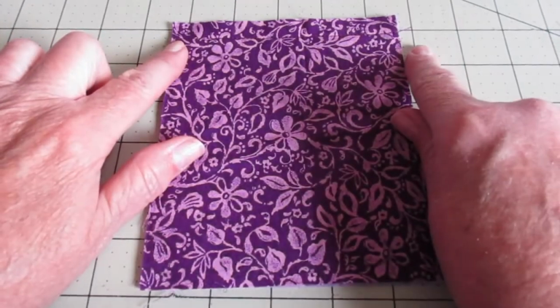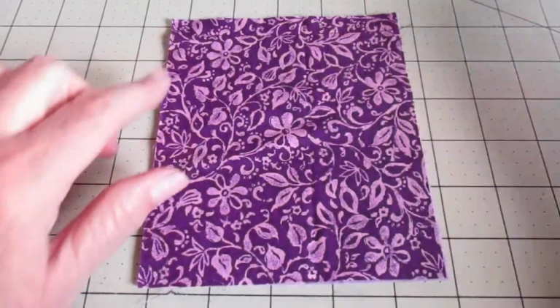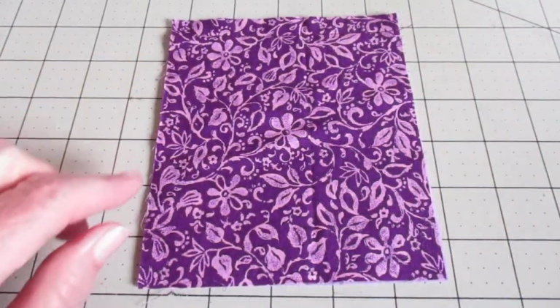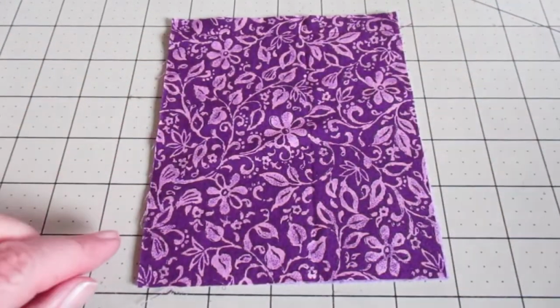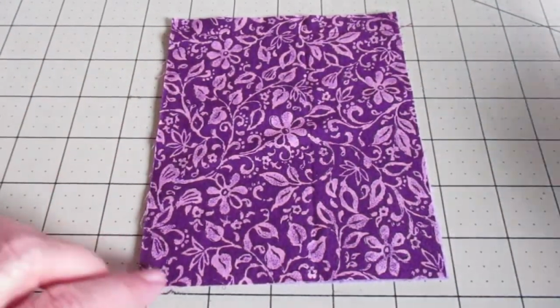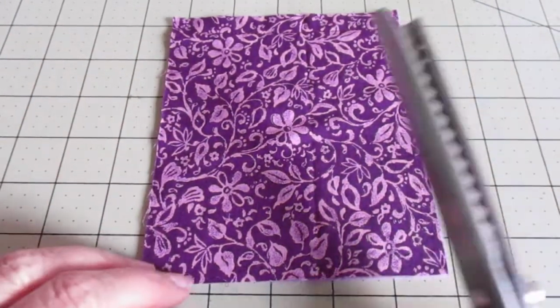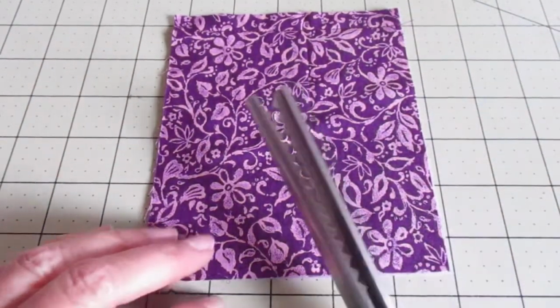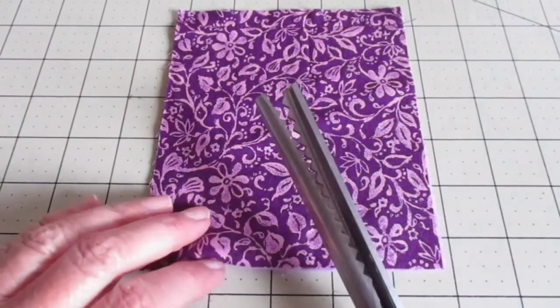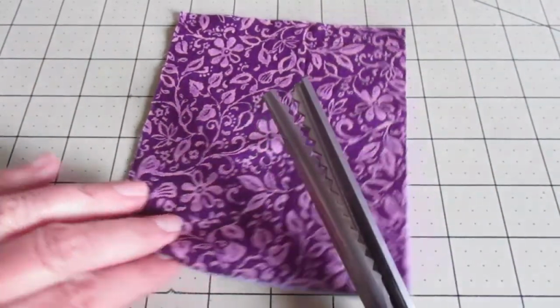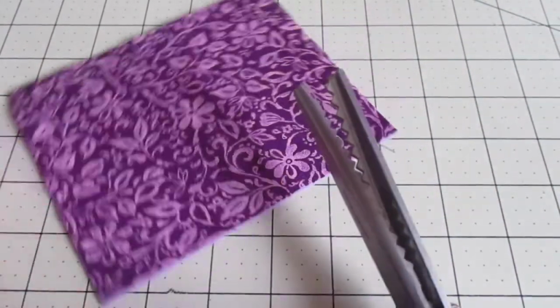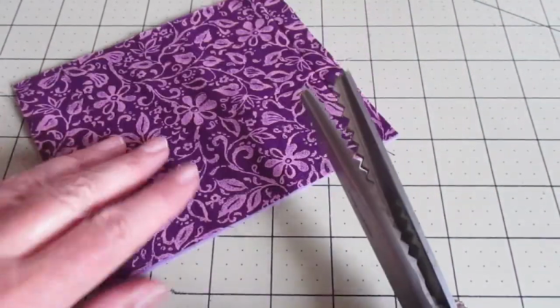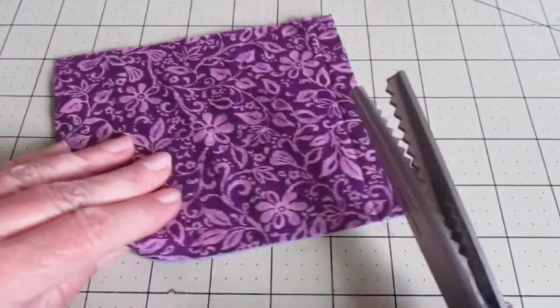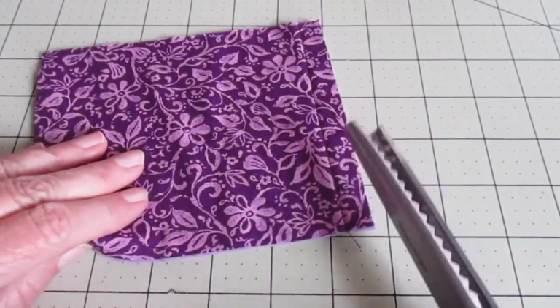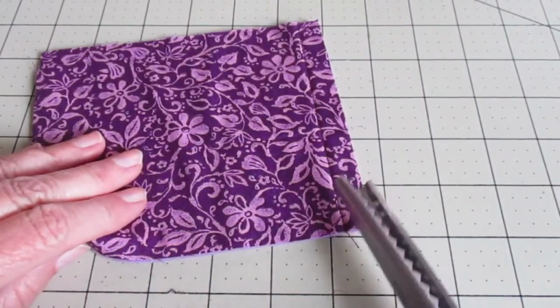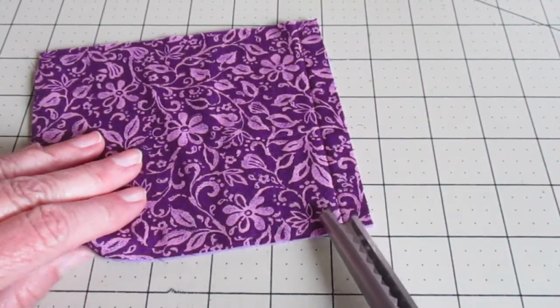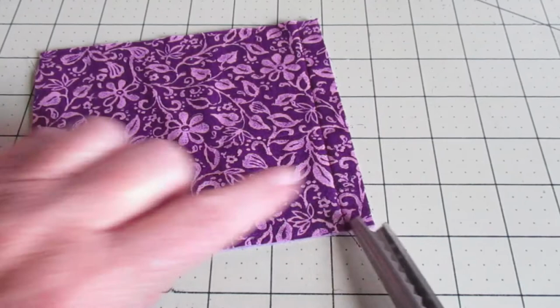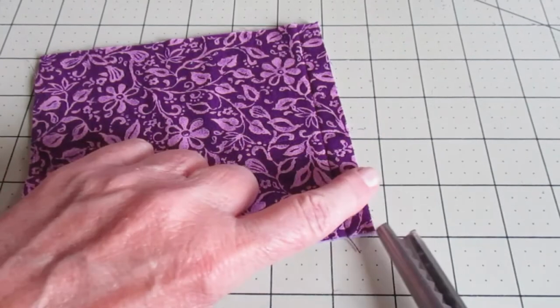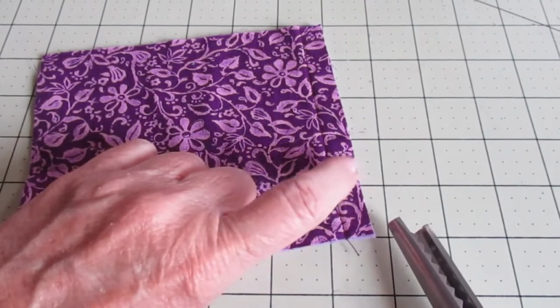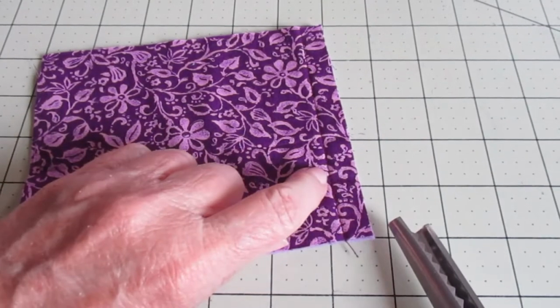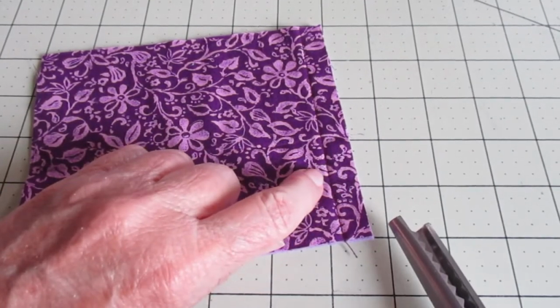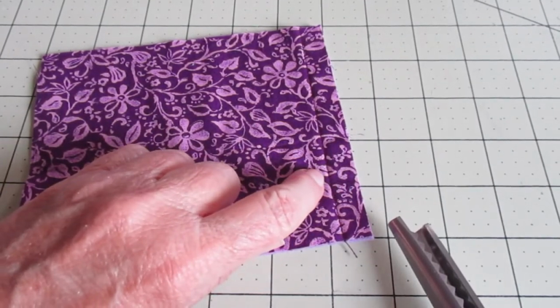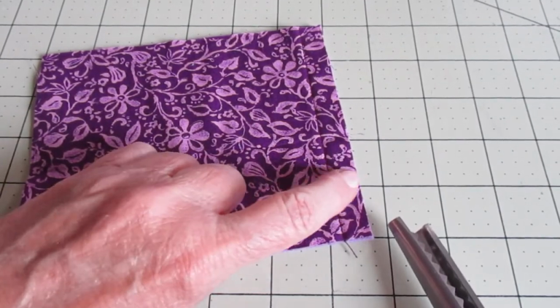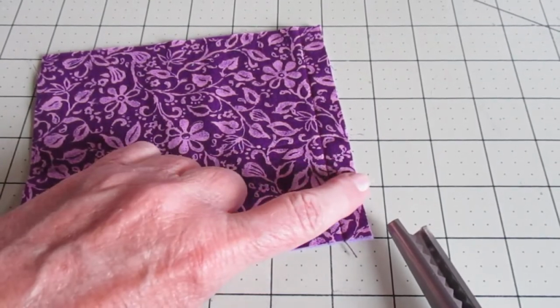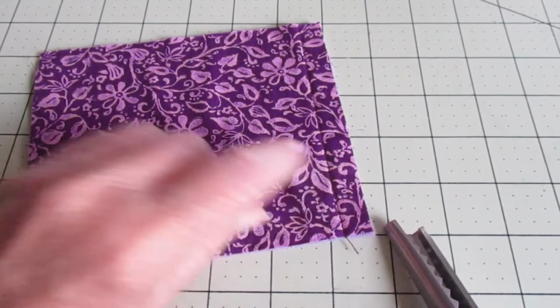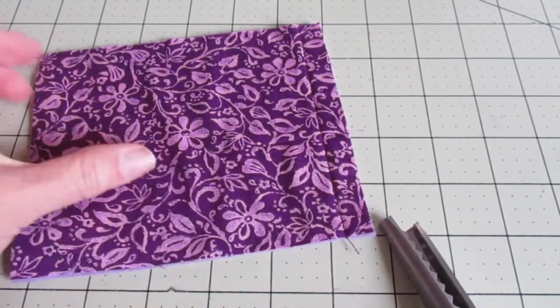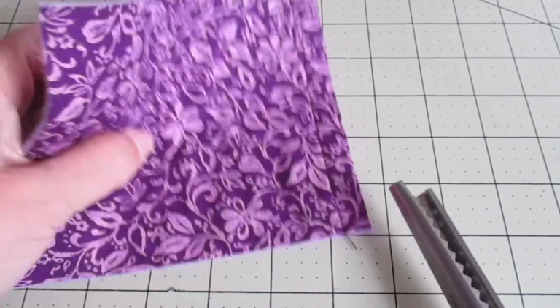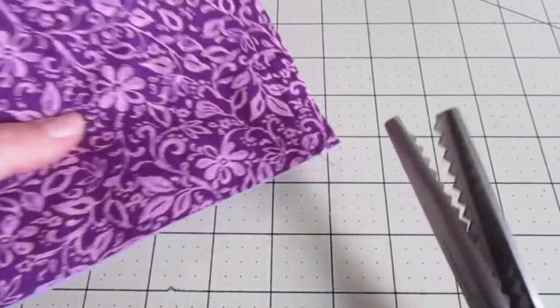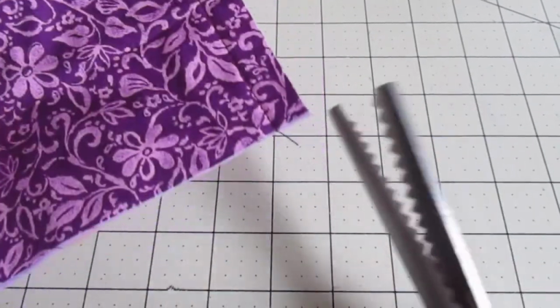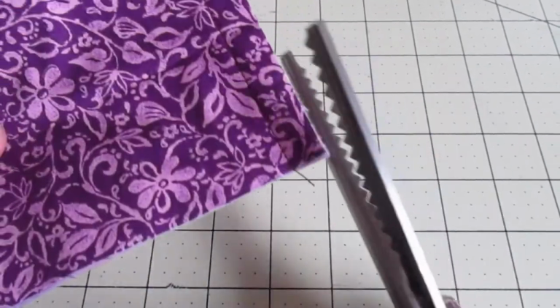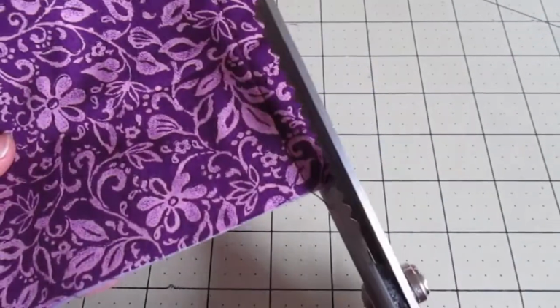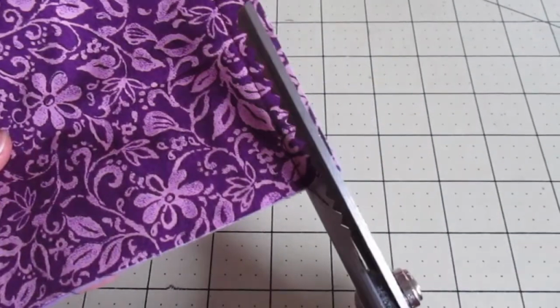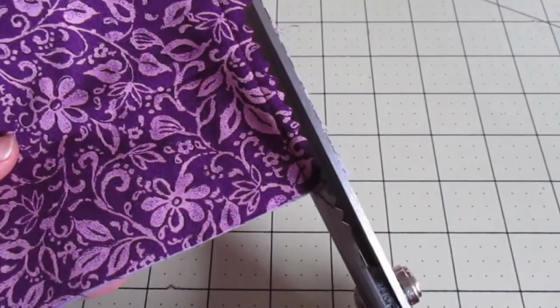Now grab those pinking shears. We're going to cut between the stitching and the edge of the fabric all the way across.